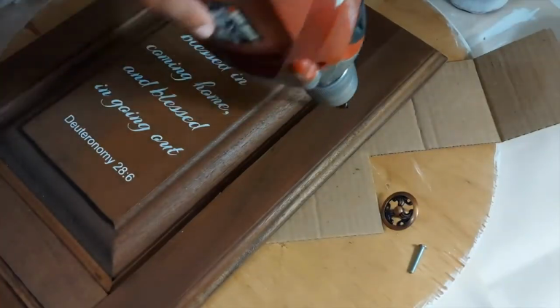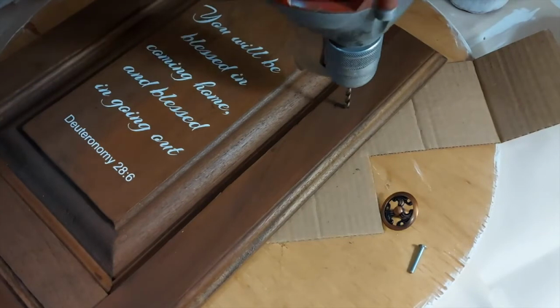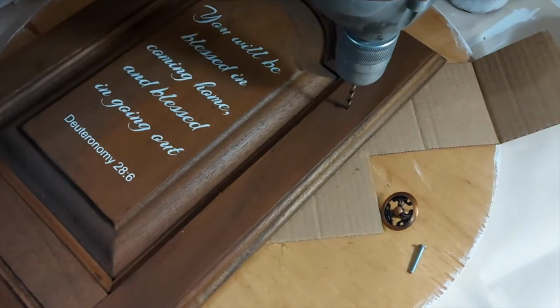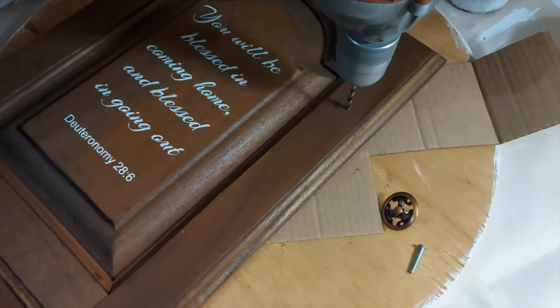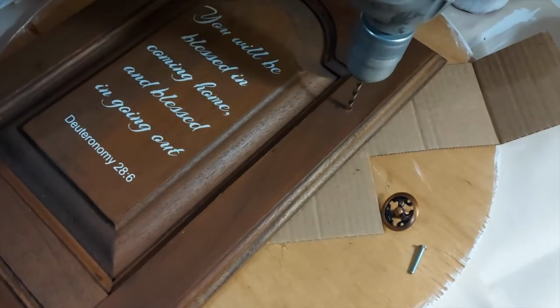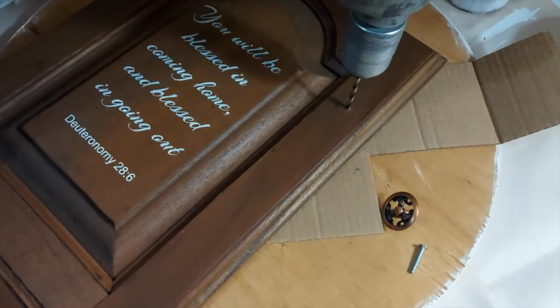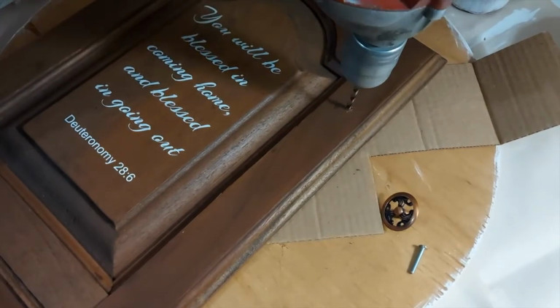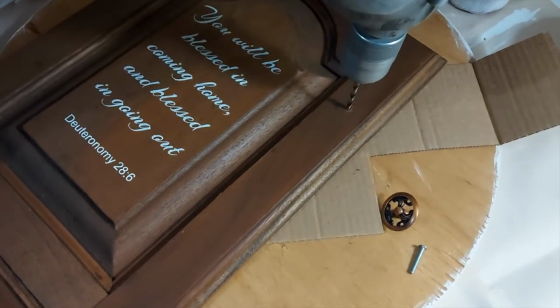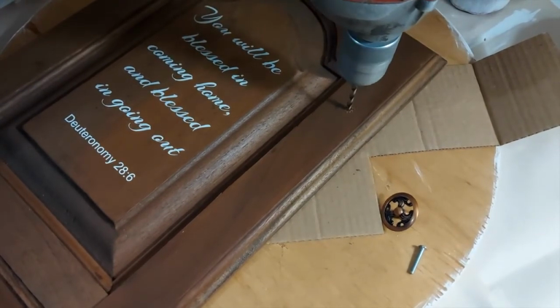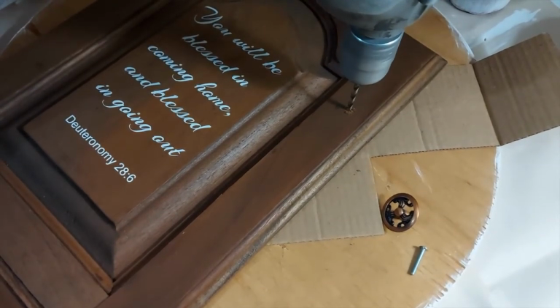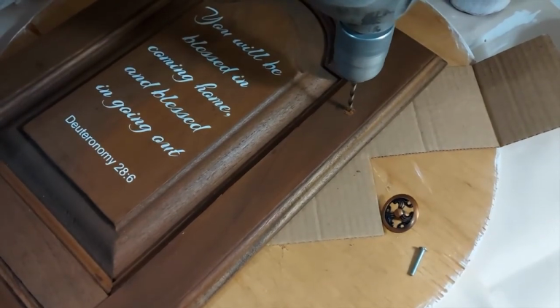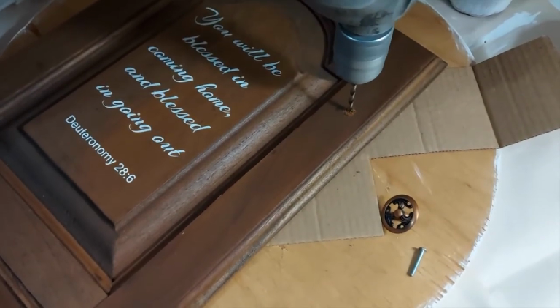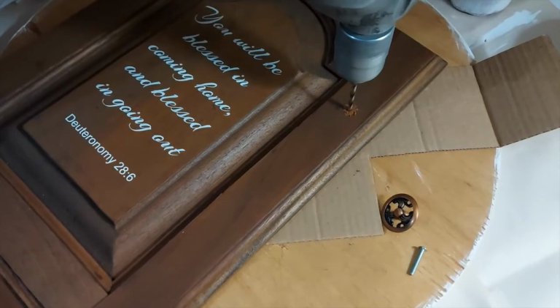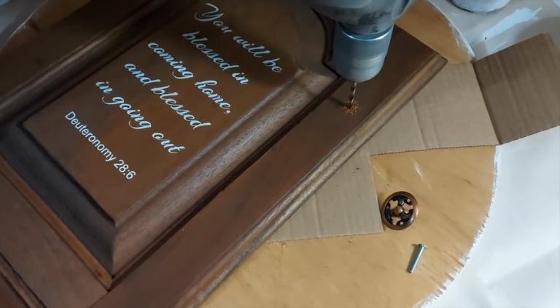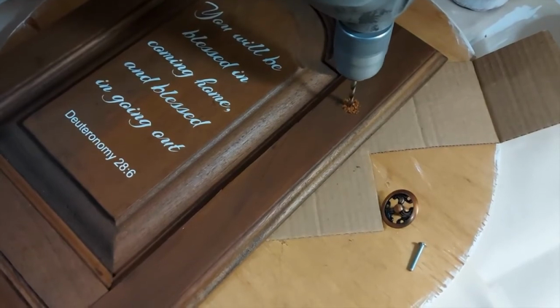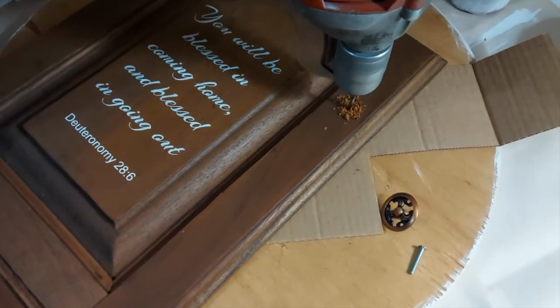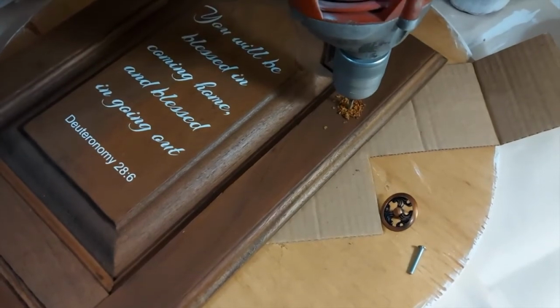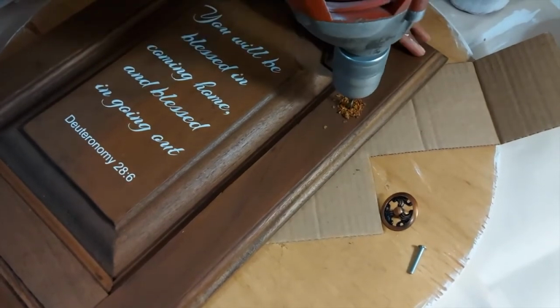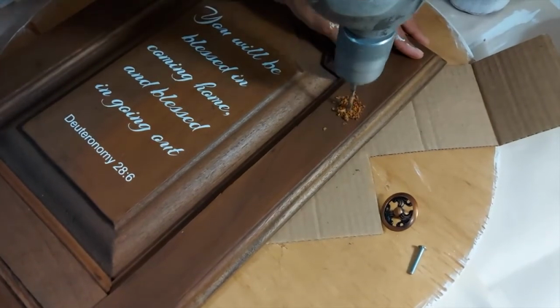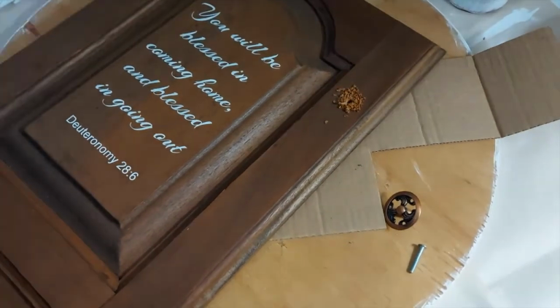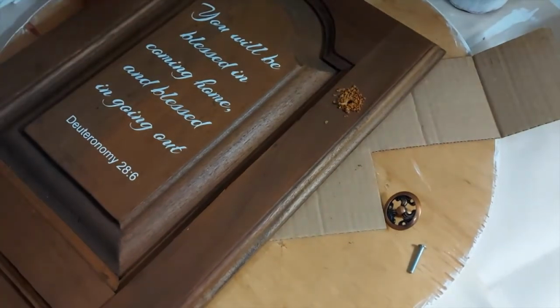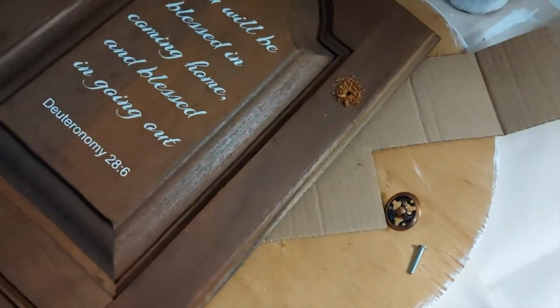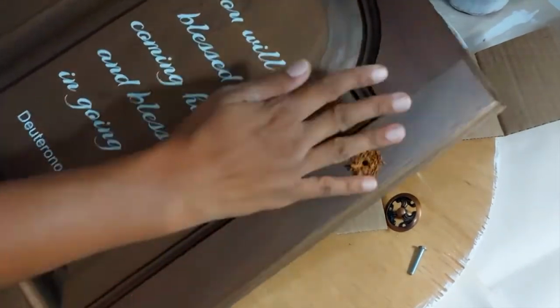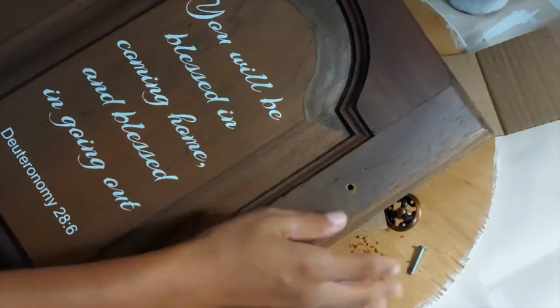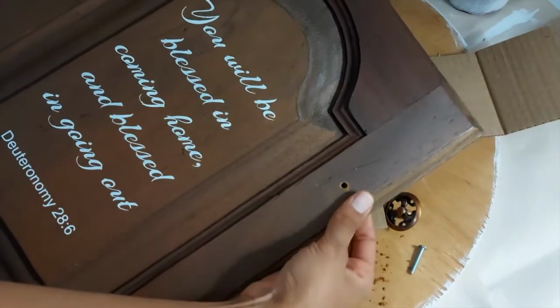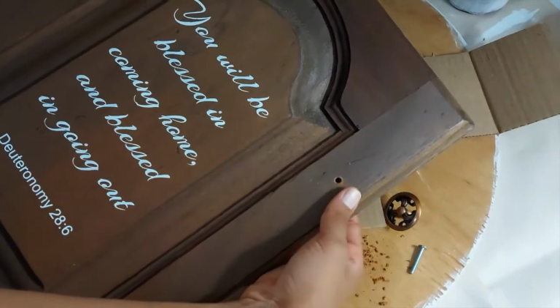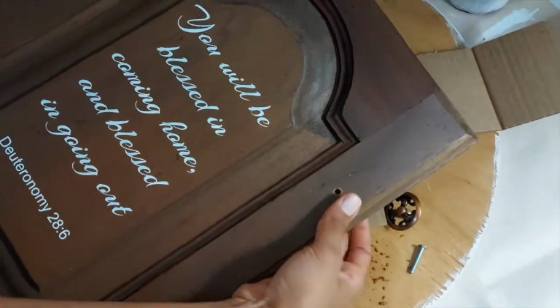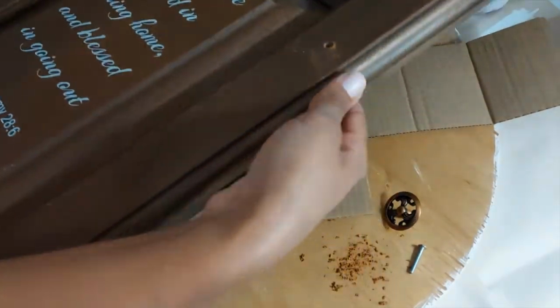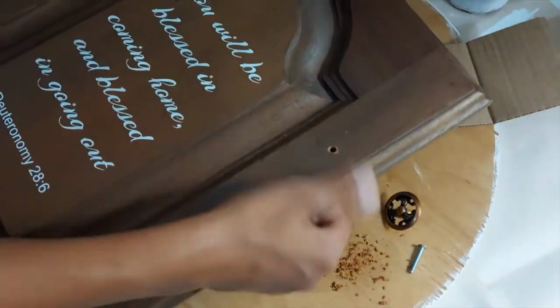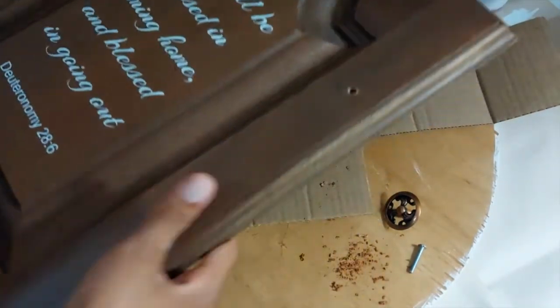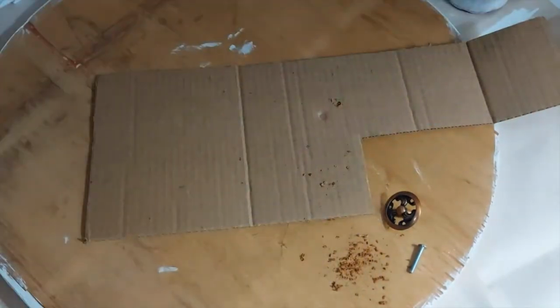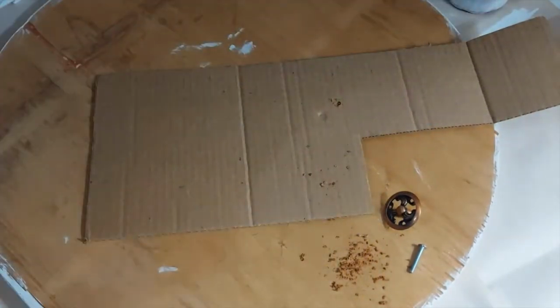I wanted to make the cabinet door look like an actual cabinet door, so I went ahead and drilled a hole. I found this cute little ornate knob and I went ahead and screwed that in.